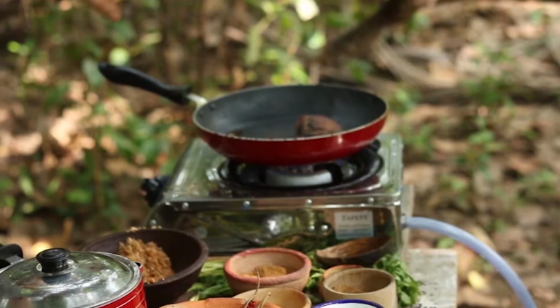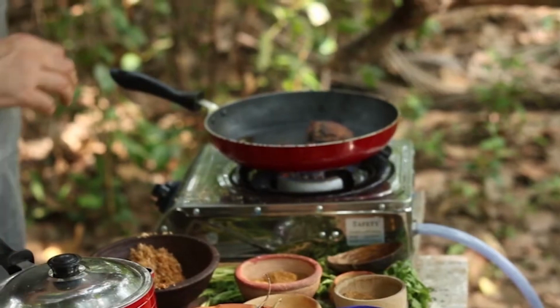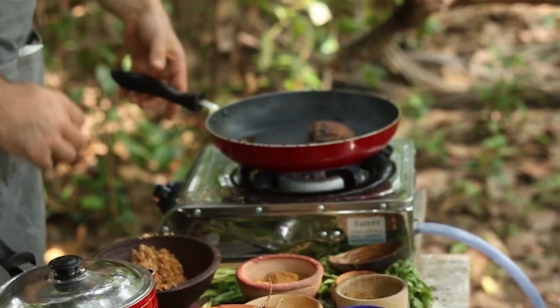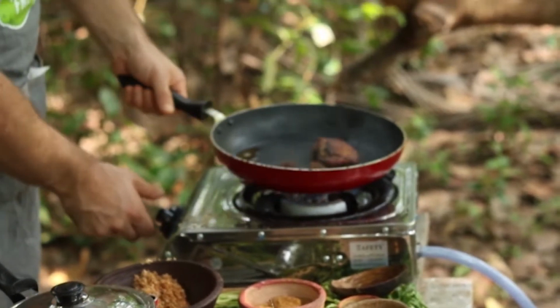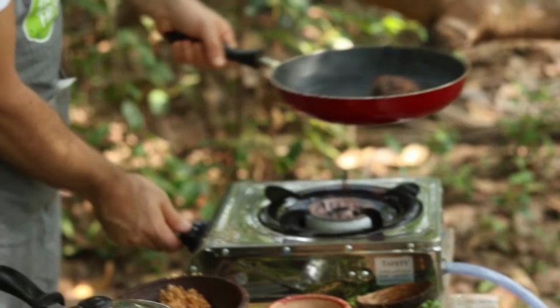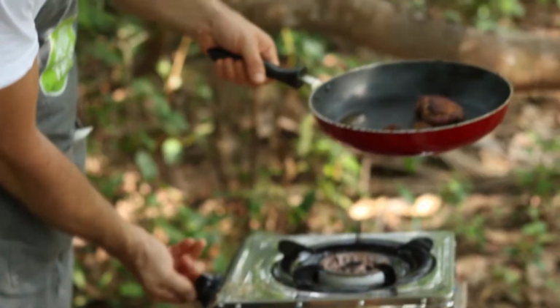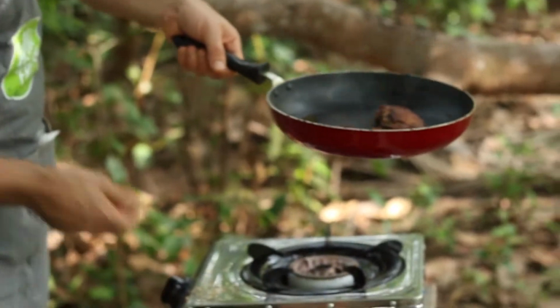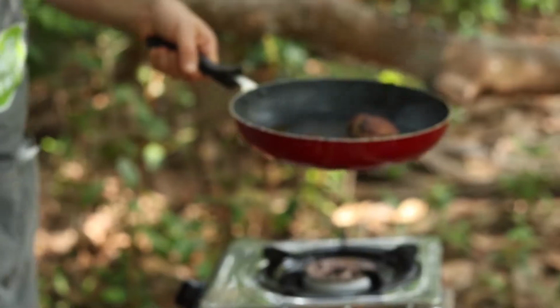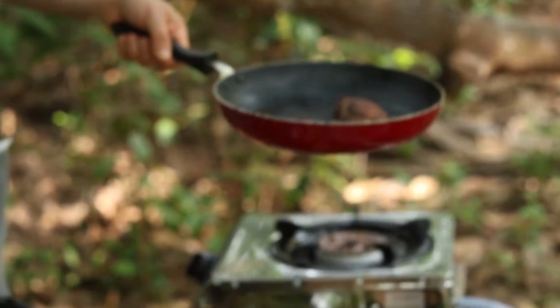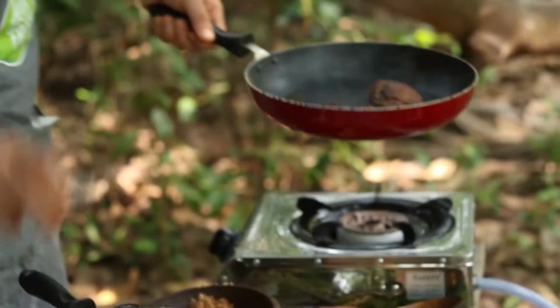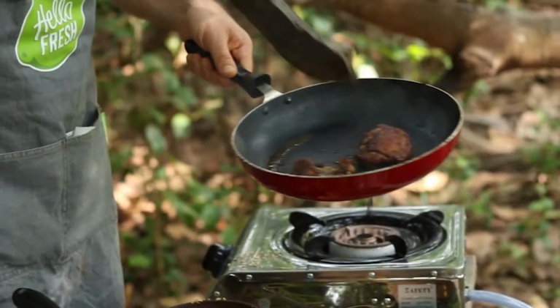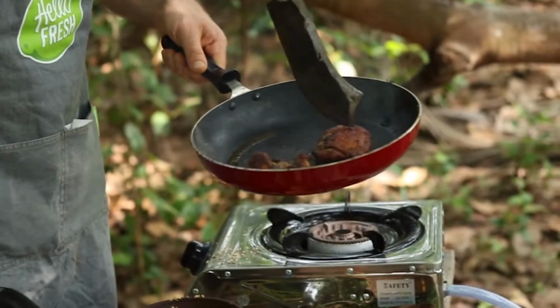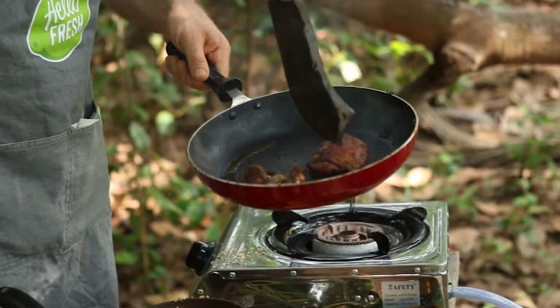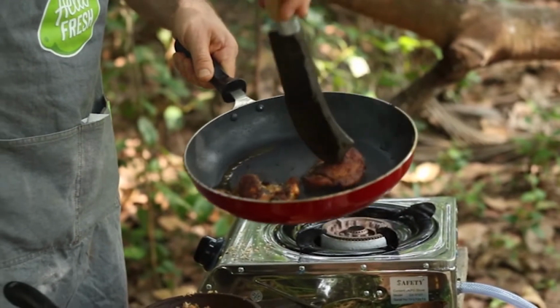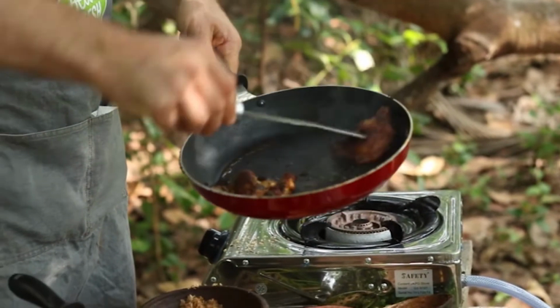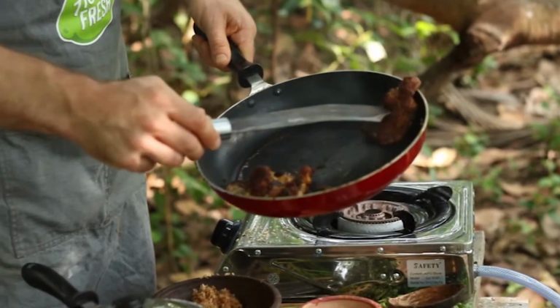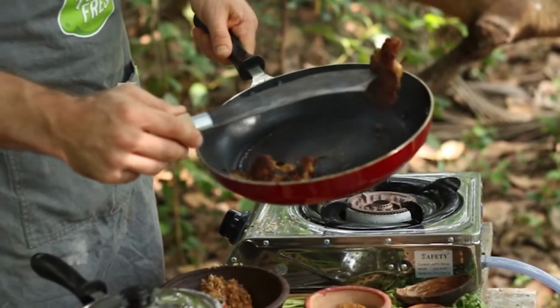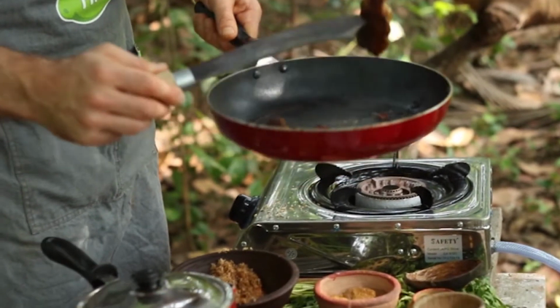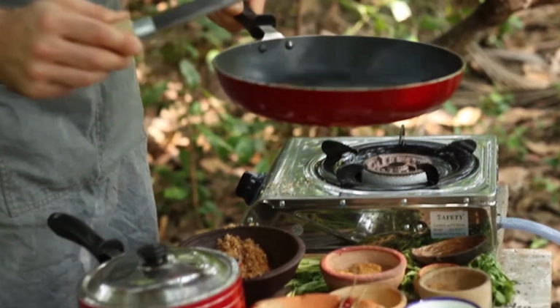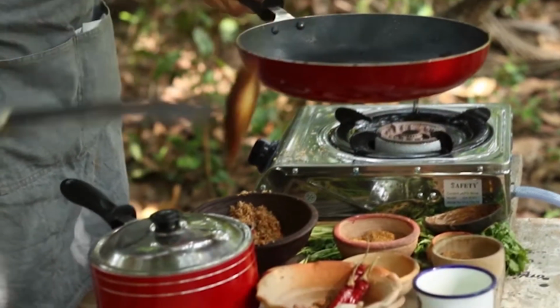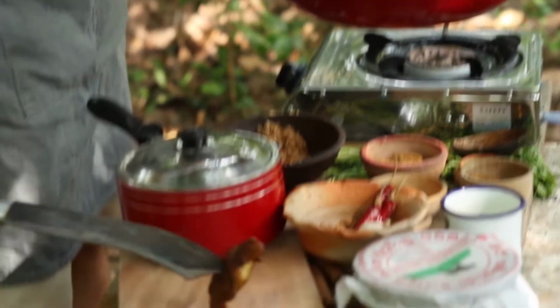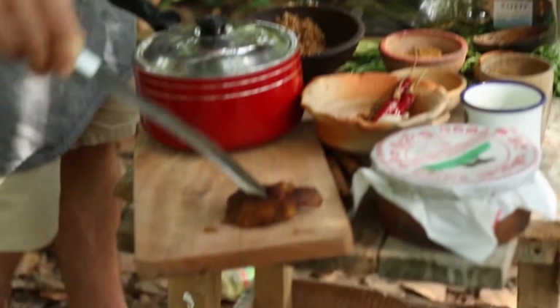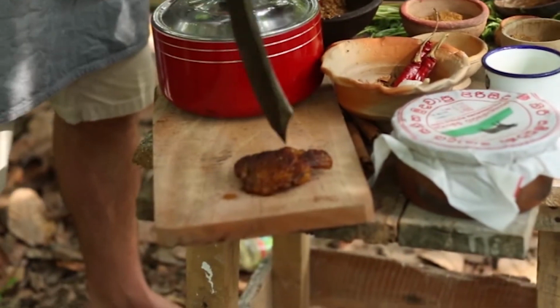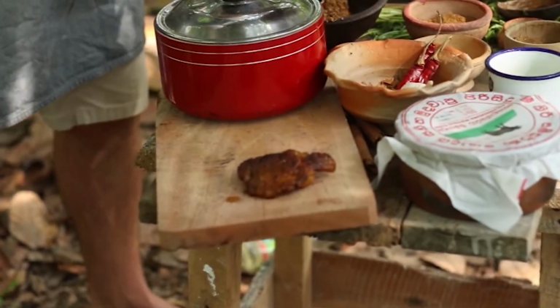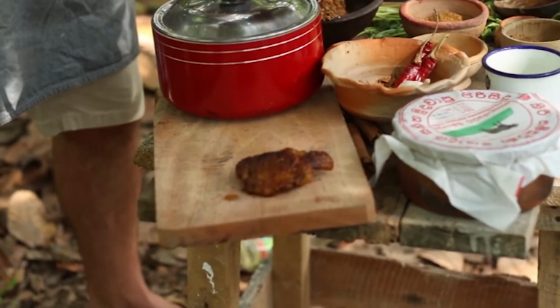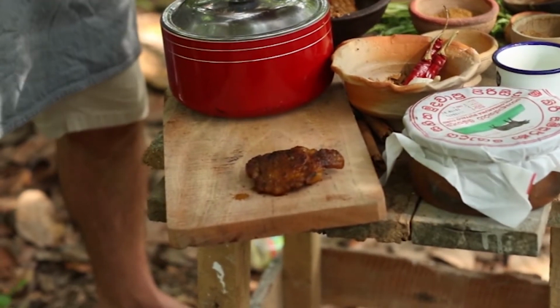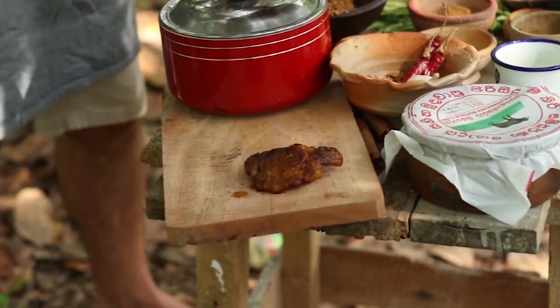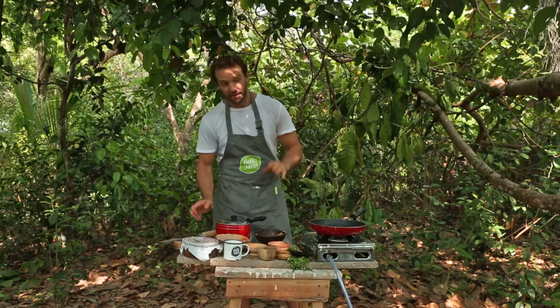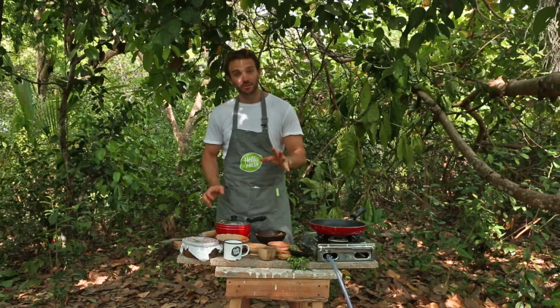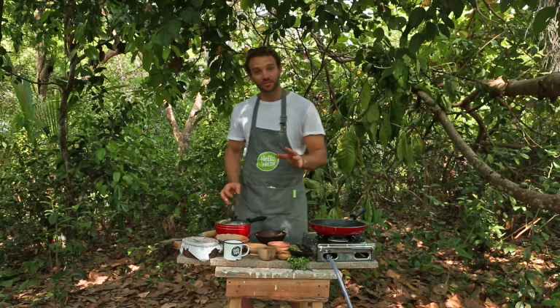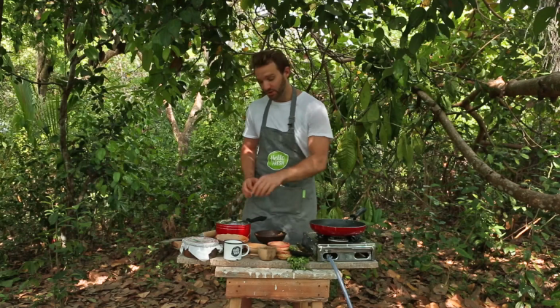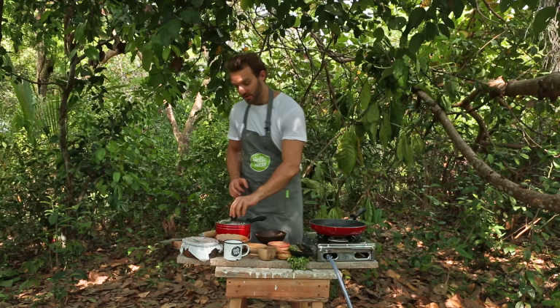The chicken is absolutely perfect now, so I'm just going to take it out and rest it on my chopping board for a couple of minutes — and that gives me a chance to finish off the rice.